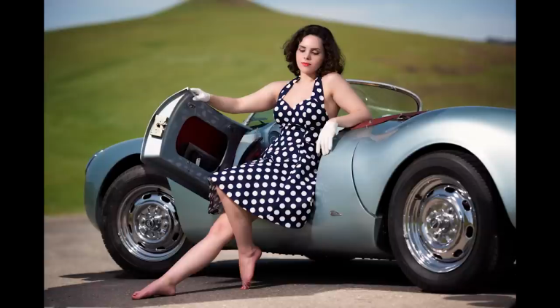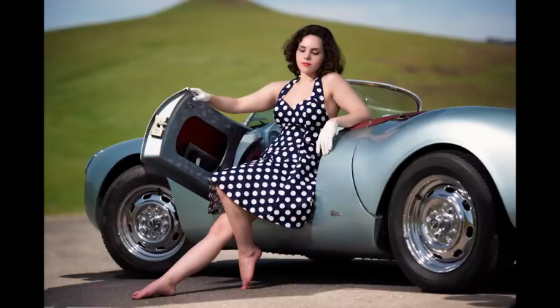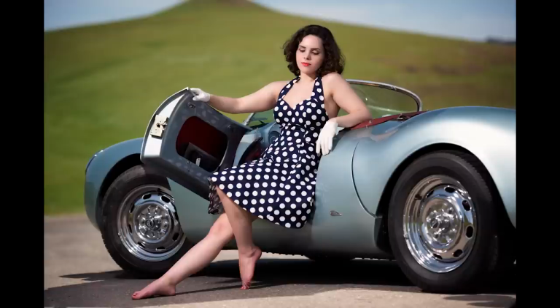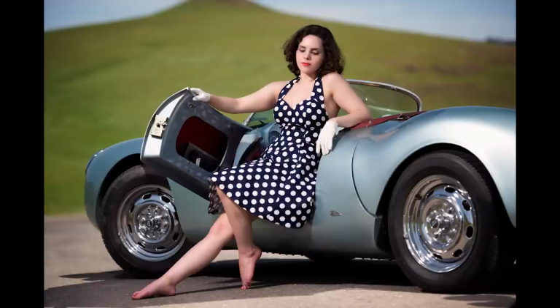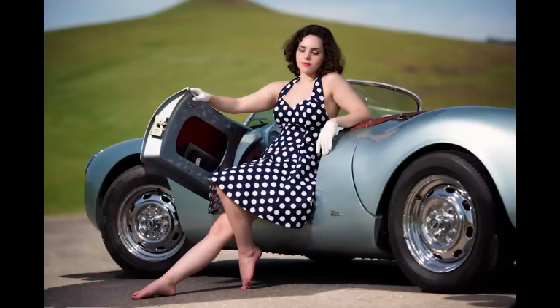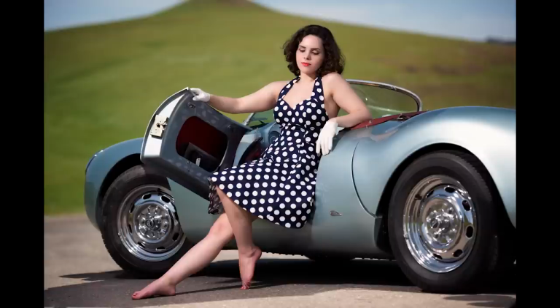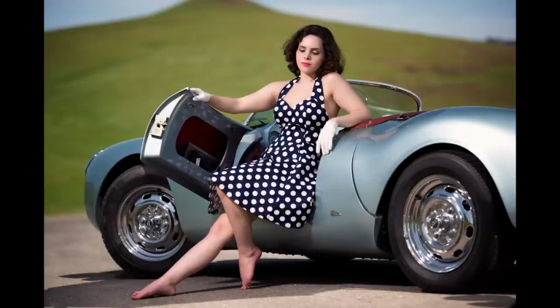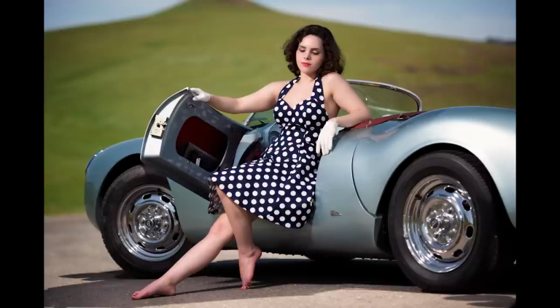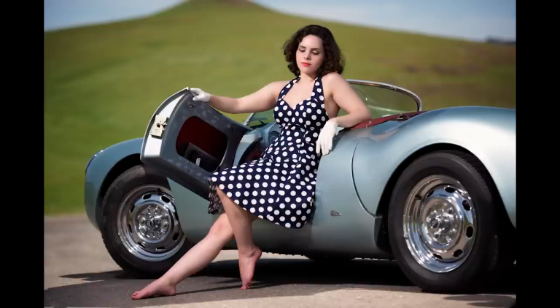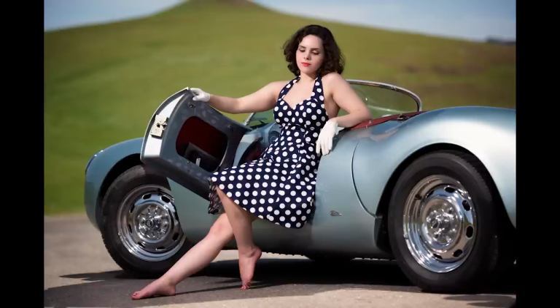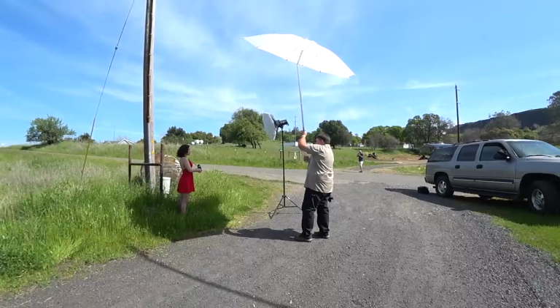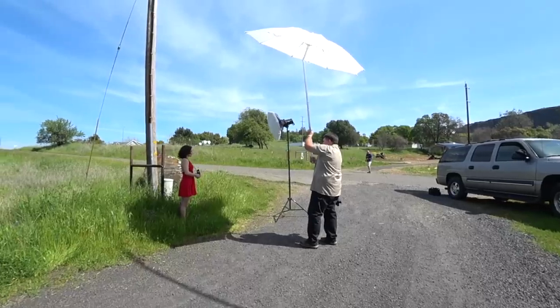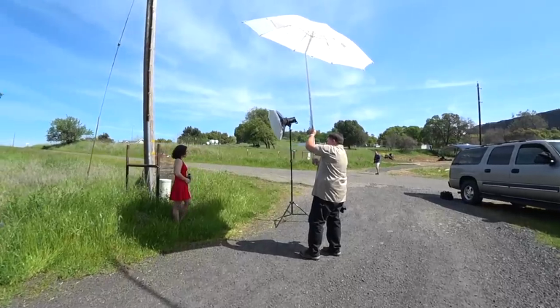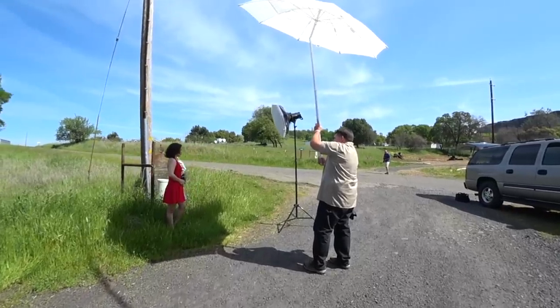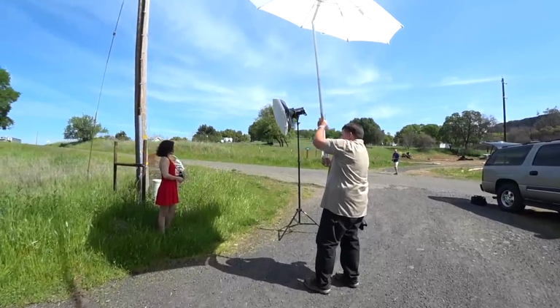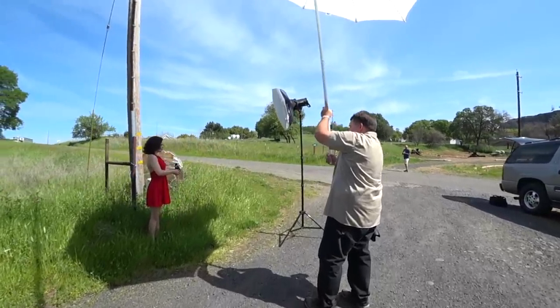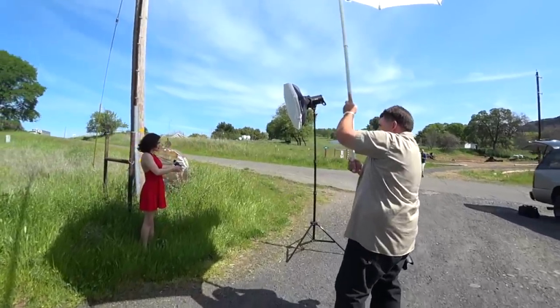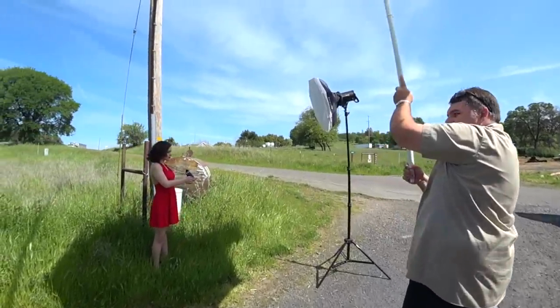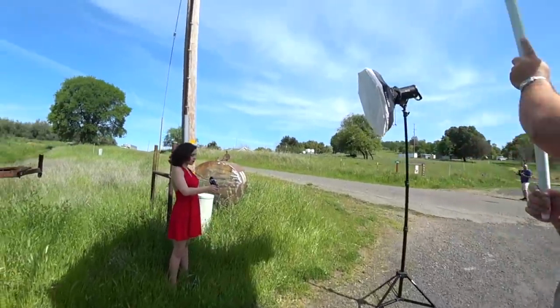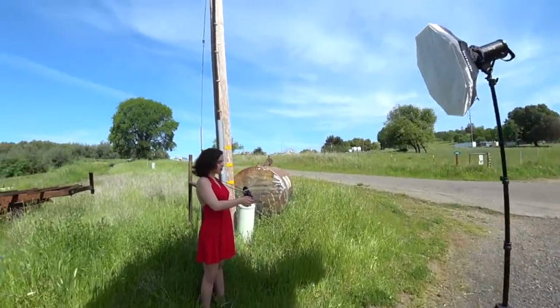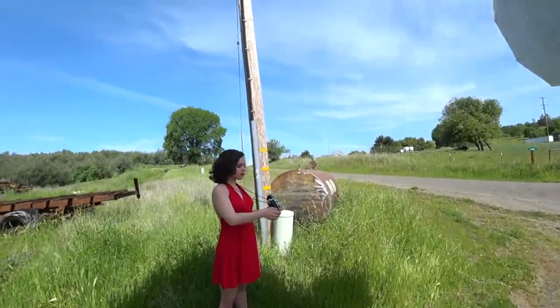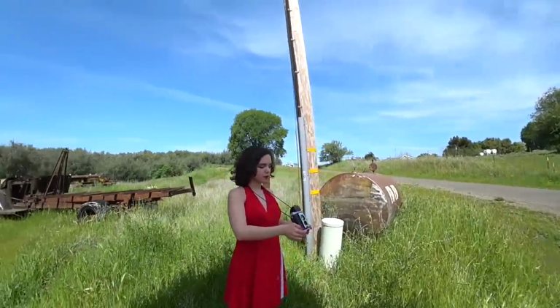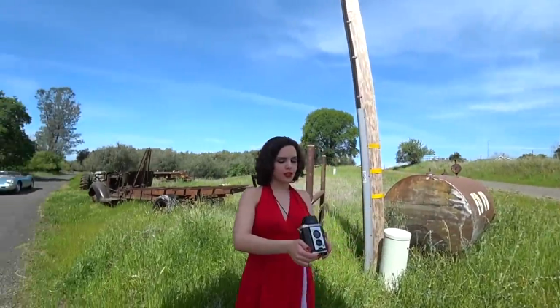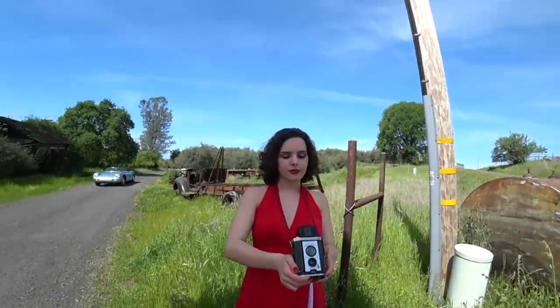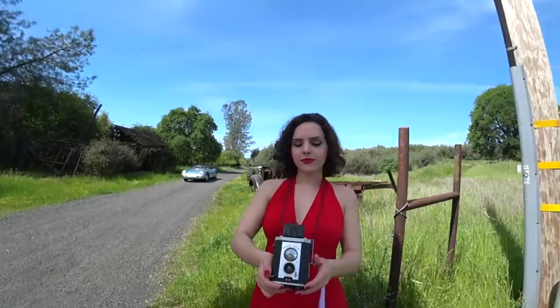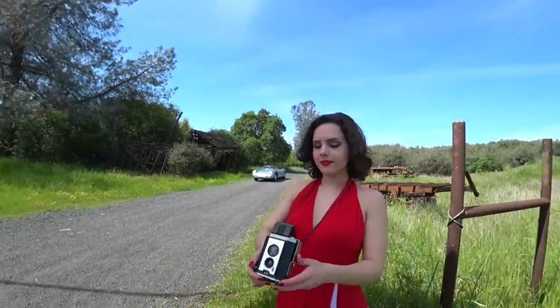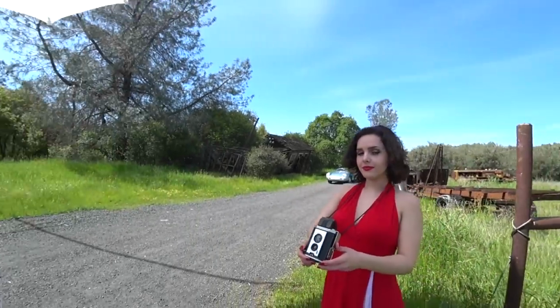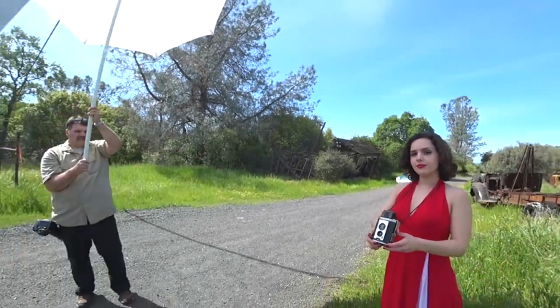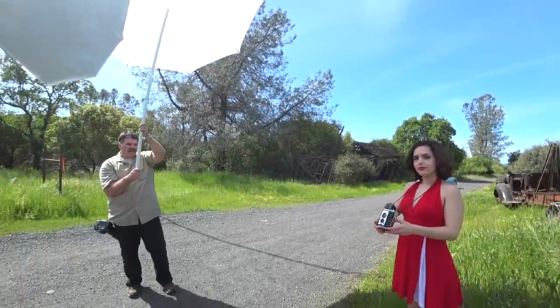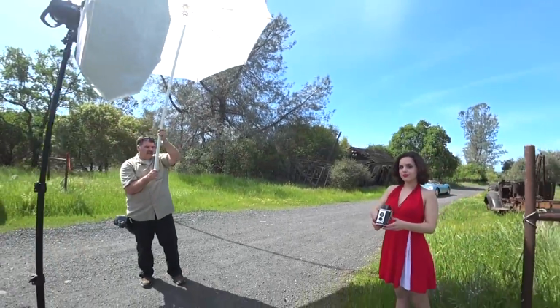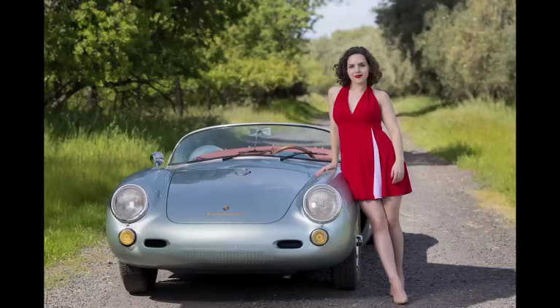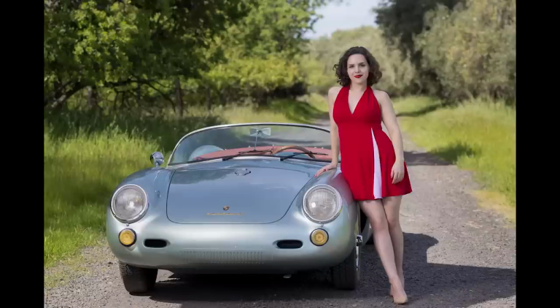So next time you're out in the full sun, even if you don't have a Sun Buster, find something to scrim off that bad light and then fill it back in with good. And don't forget — say sushi.